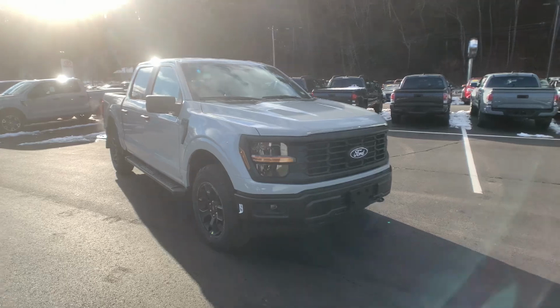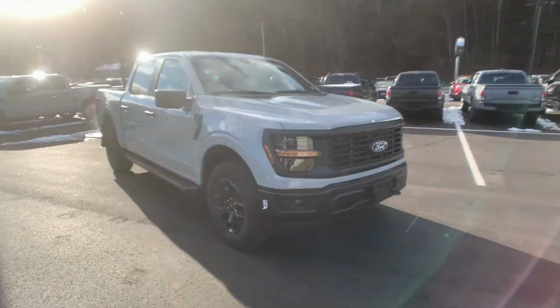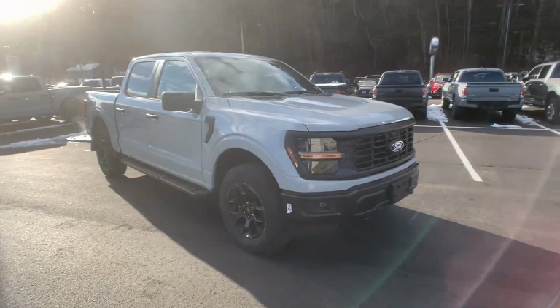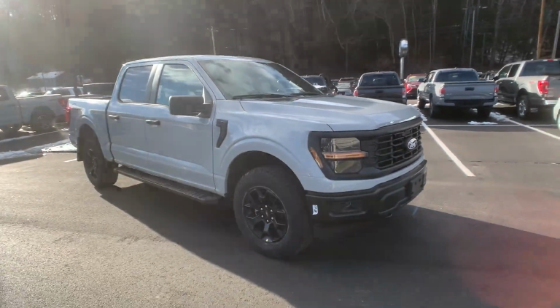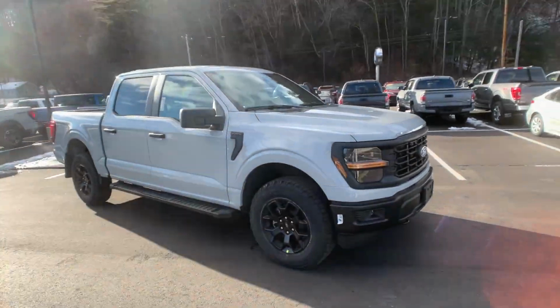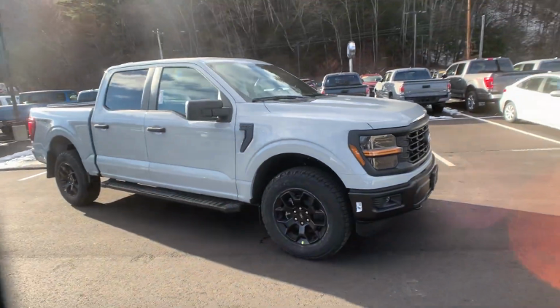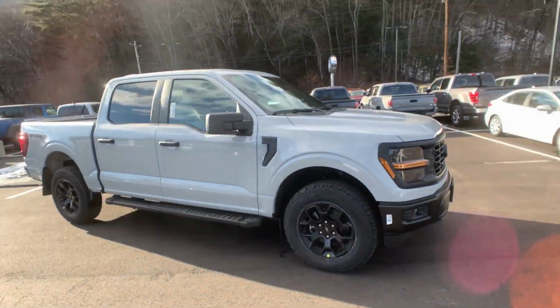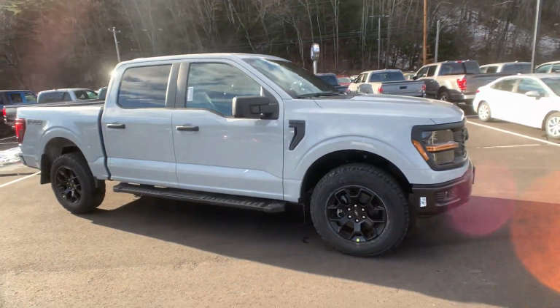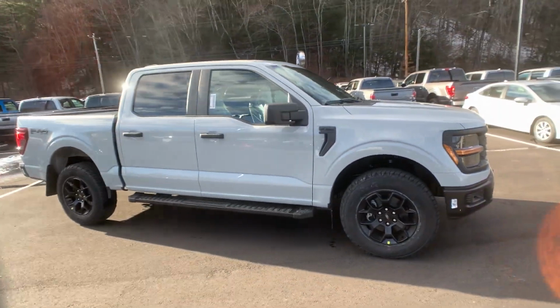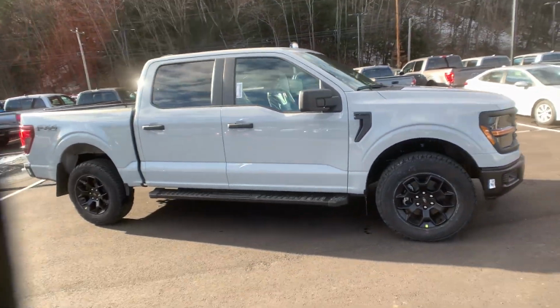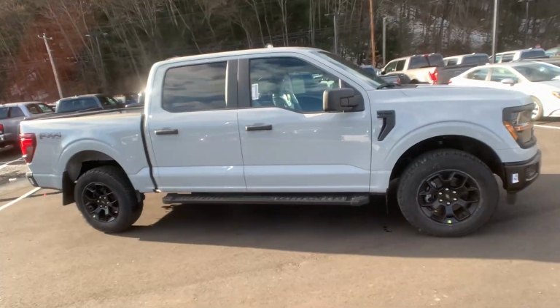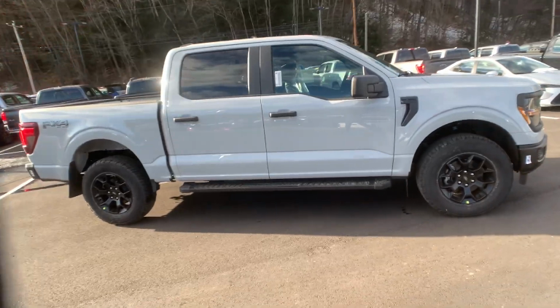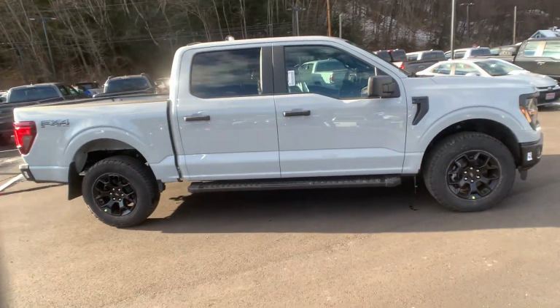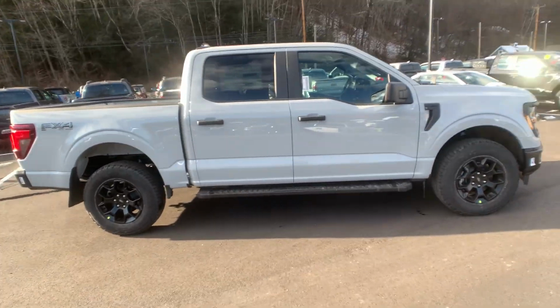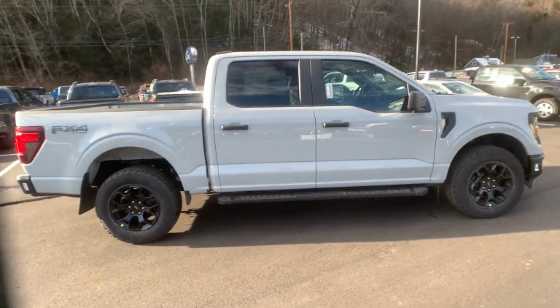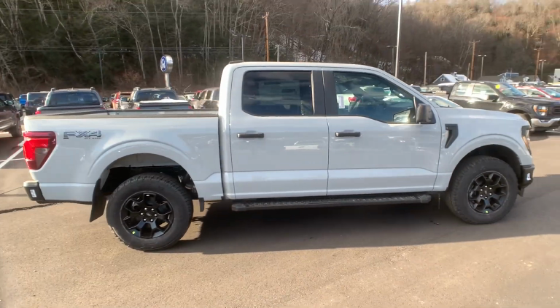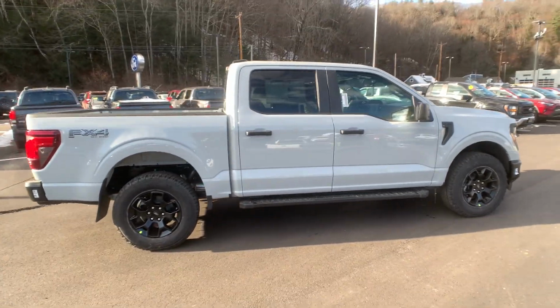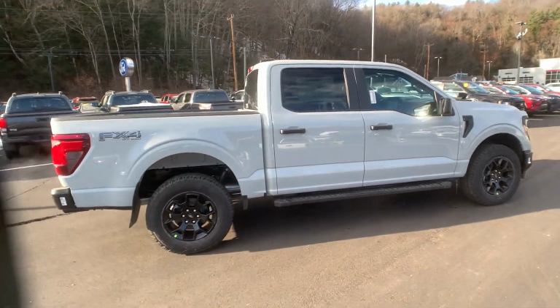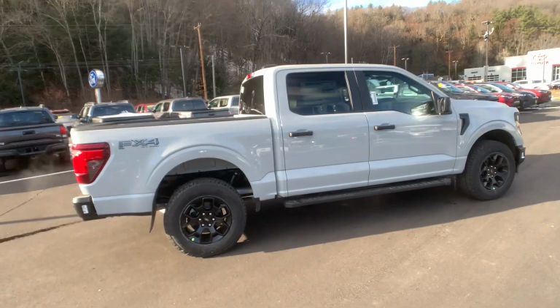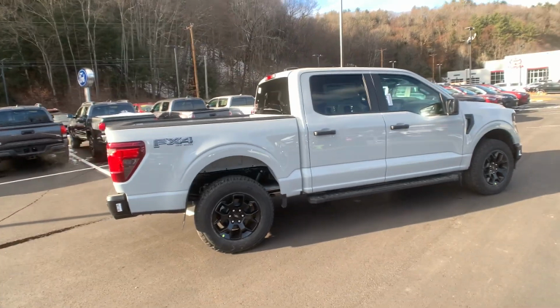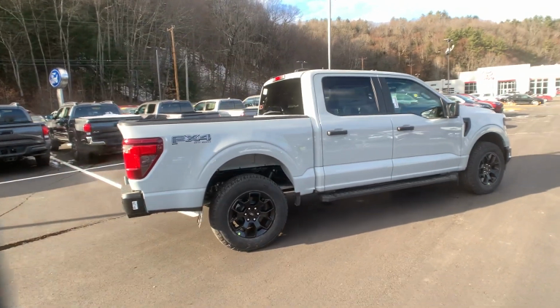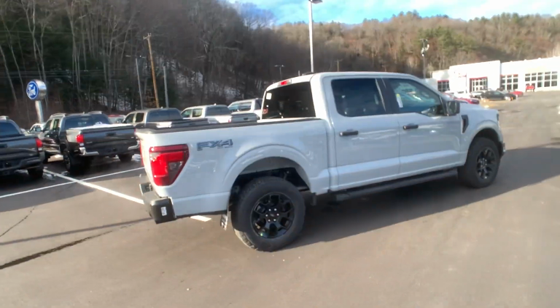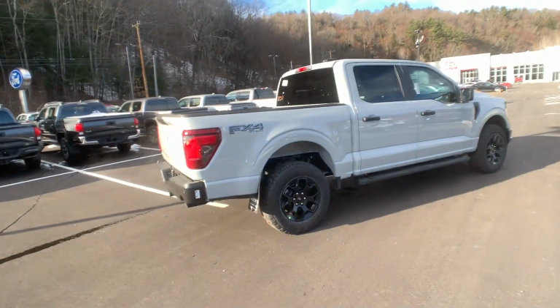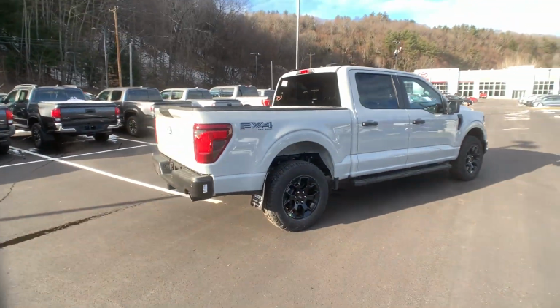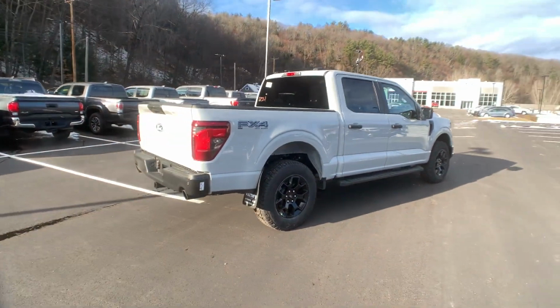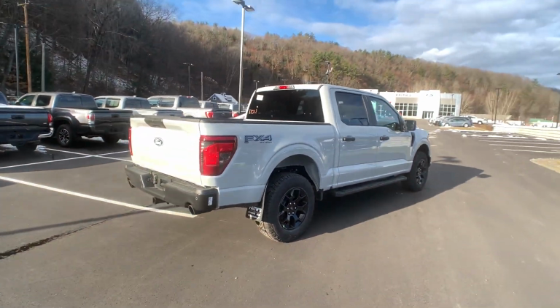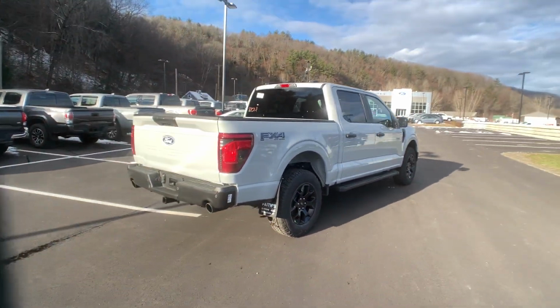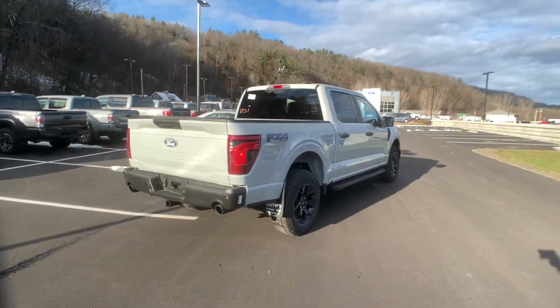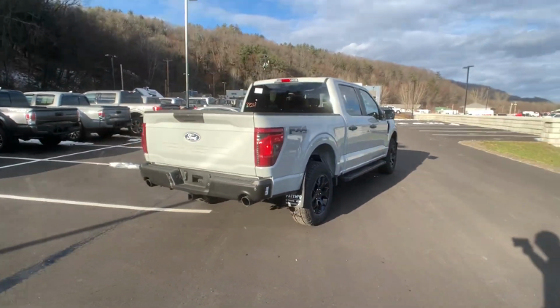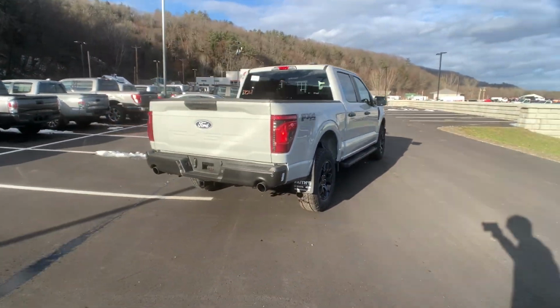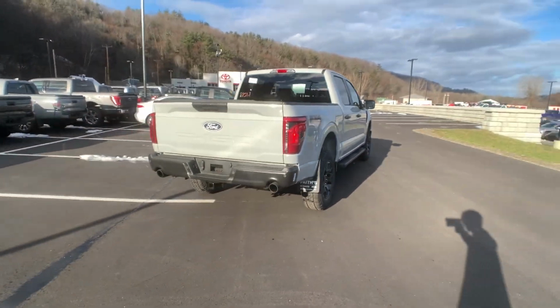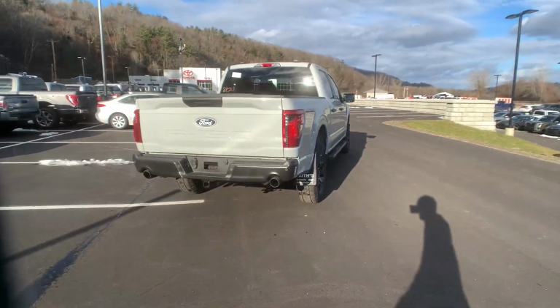Get into the 2024 Ford F-150. This rugged F-150 is ready for work, off-roading, or a little R&R.